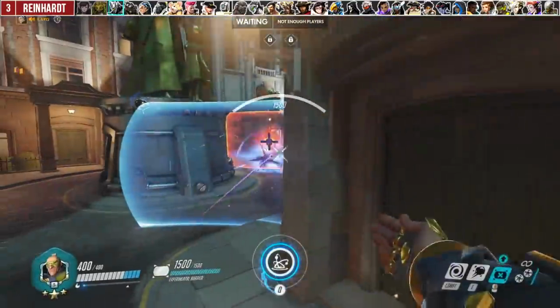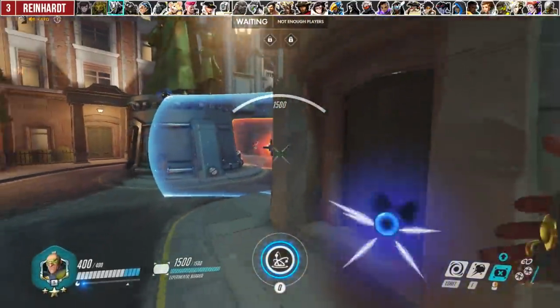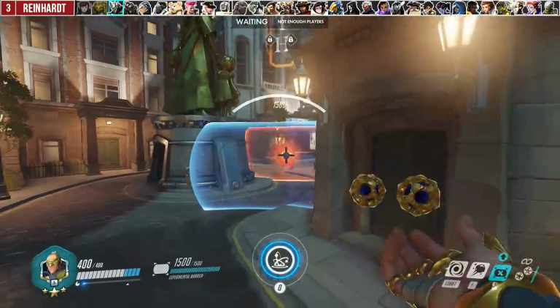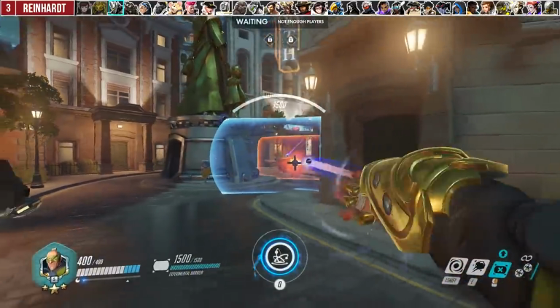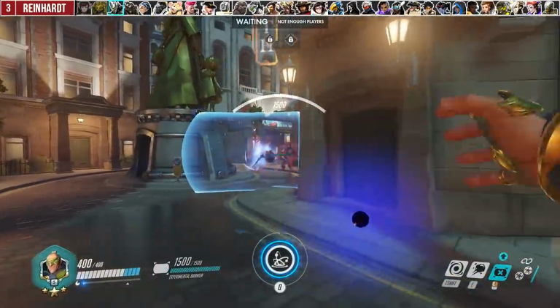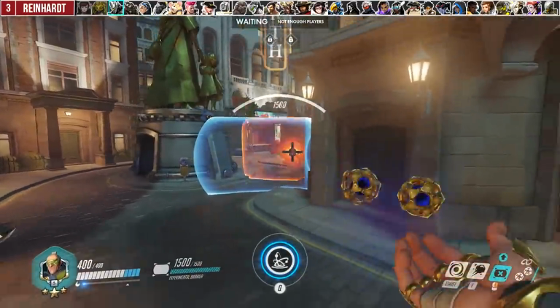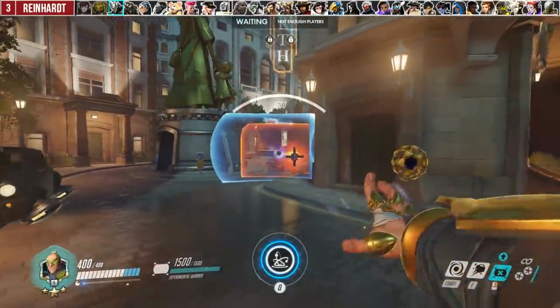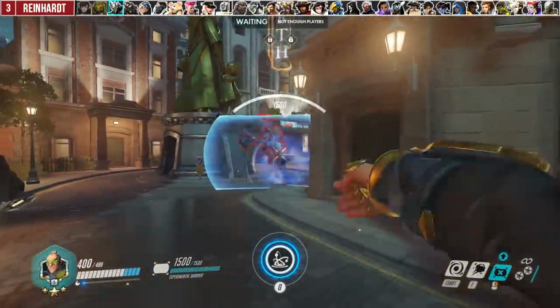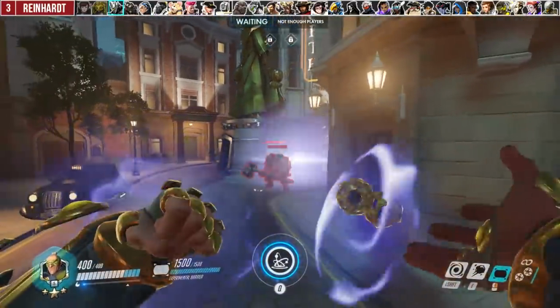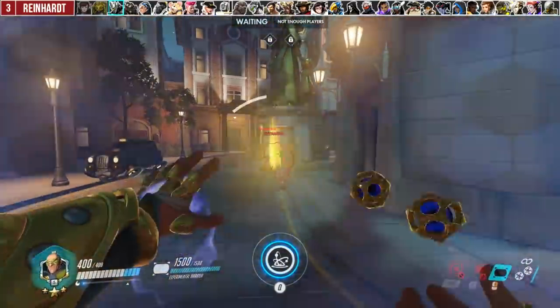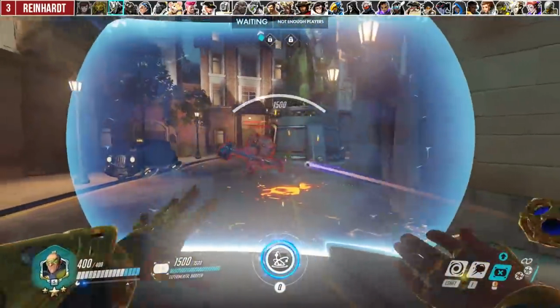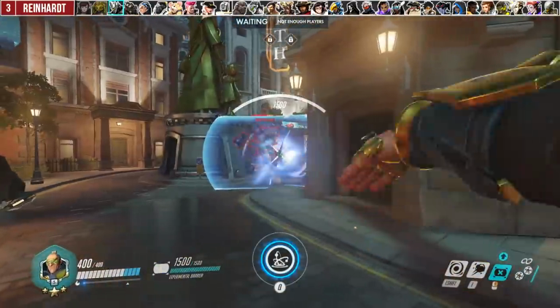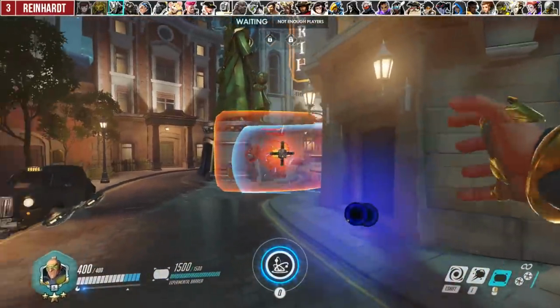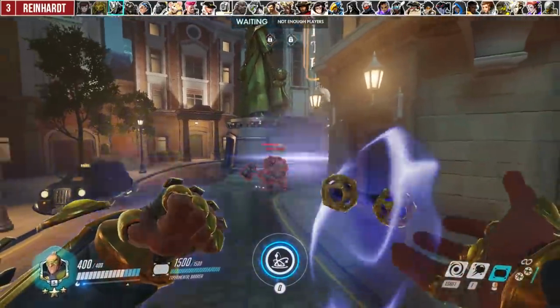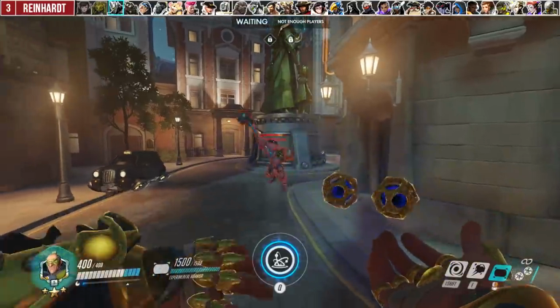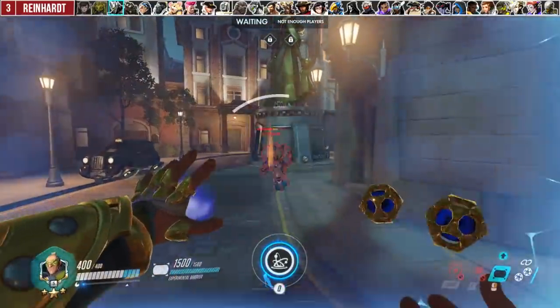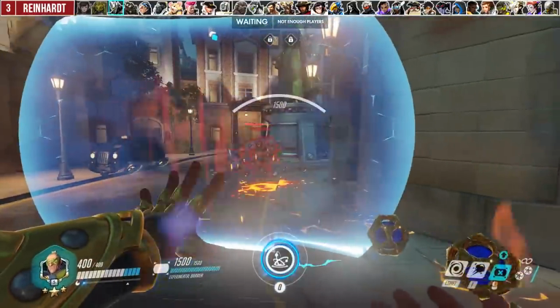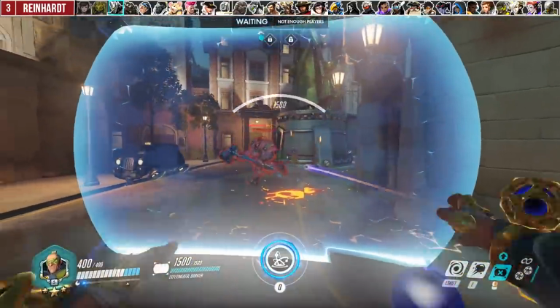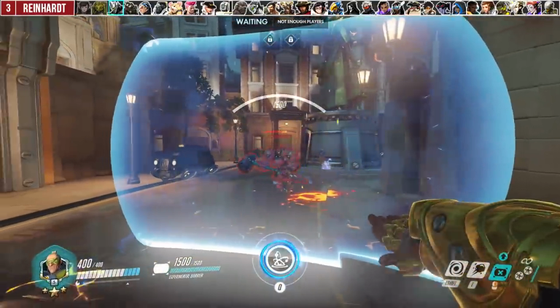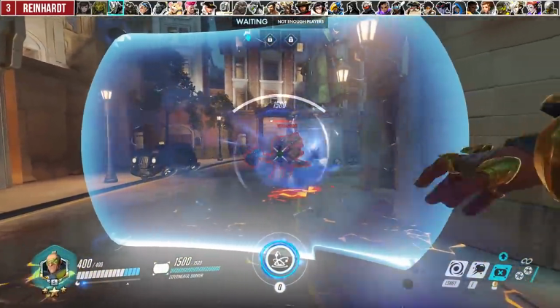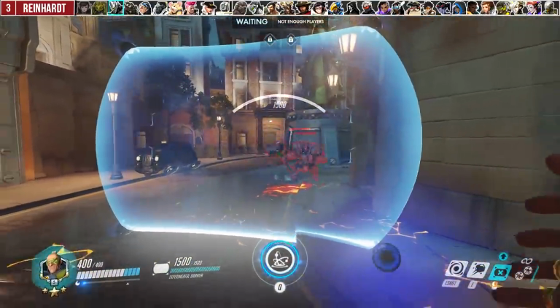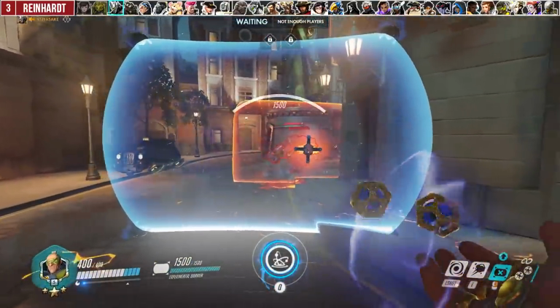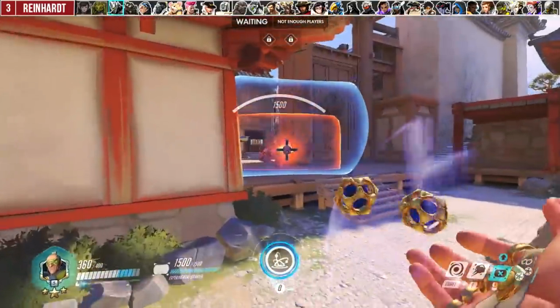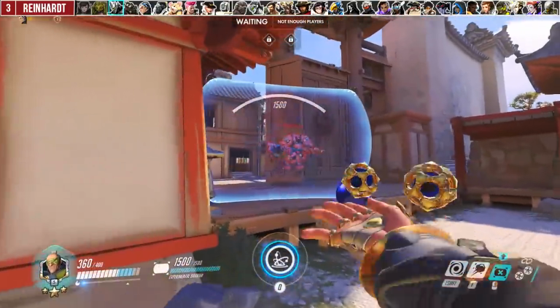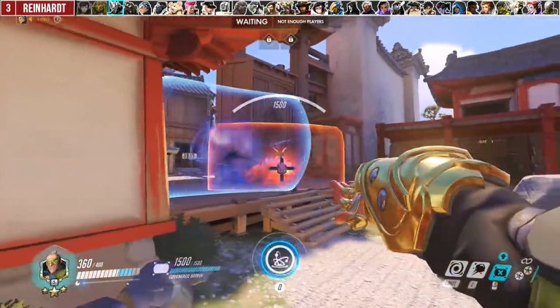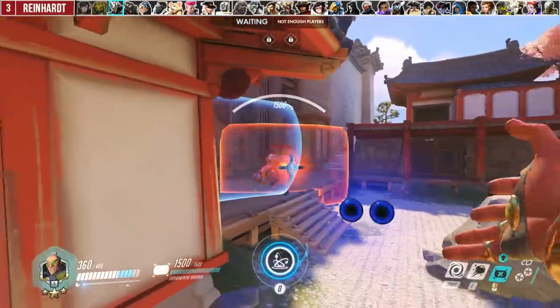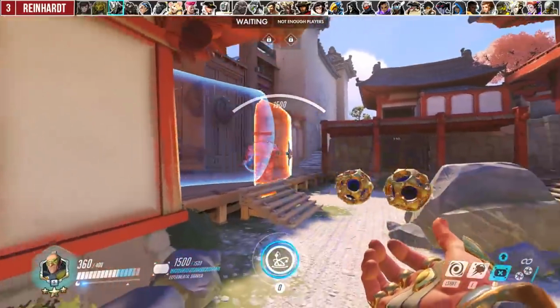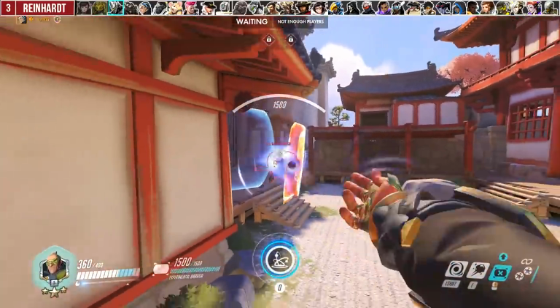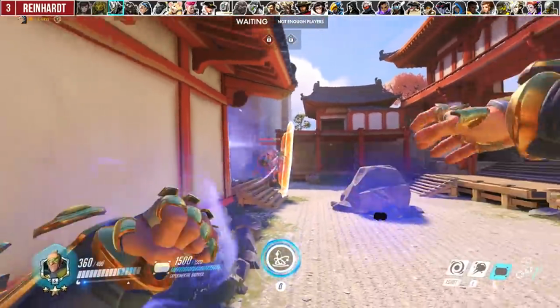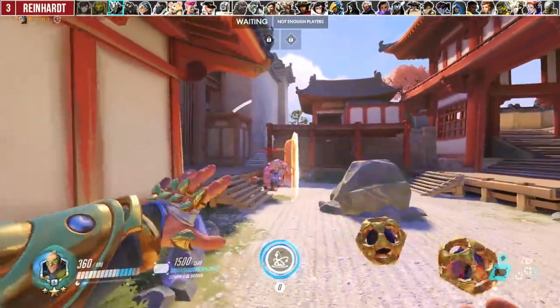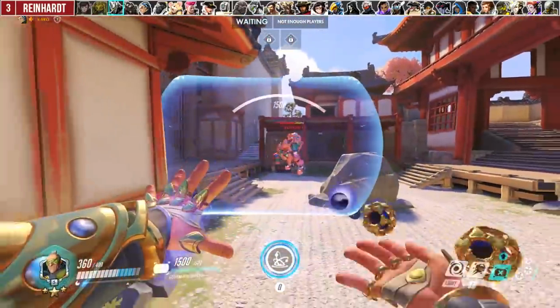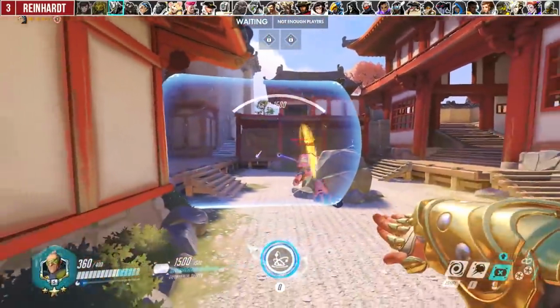When Reinhardt has Shatter, always reshield him when he tries to walk forward or jump past your shield. Experimental Barrier is quick to deploy, so blocking Shatters using prediction is actually relatively easy. This requires you to have the game sense to know when he has Shatter, so do your best to read his body language.